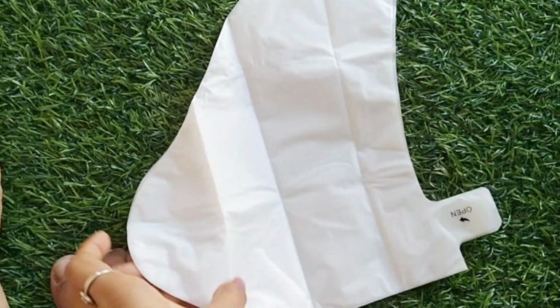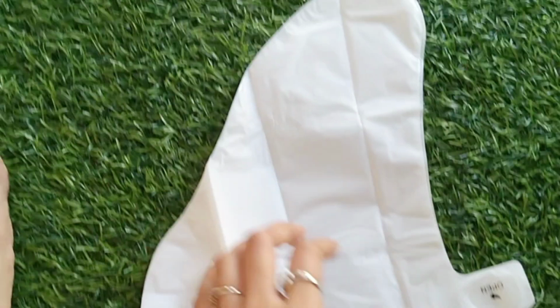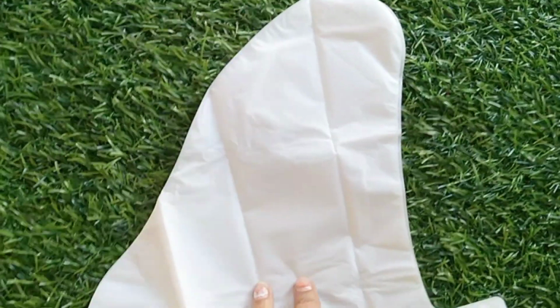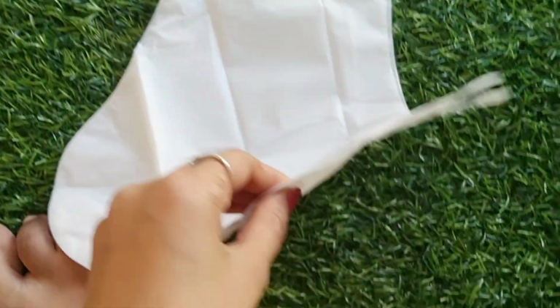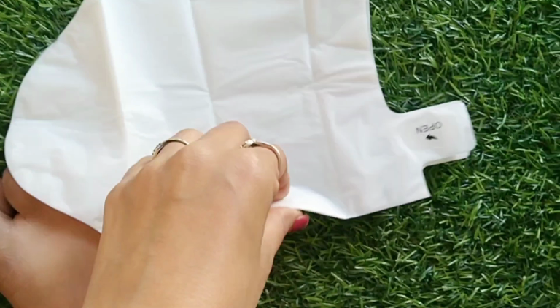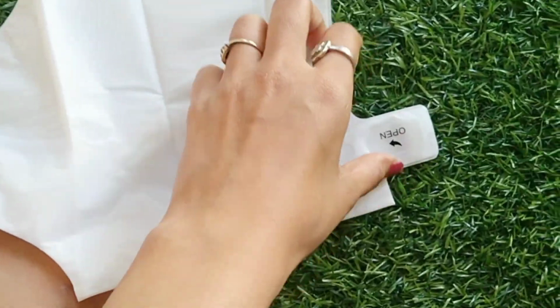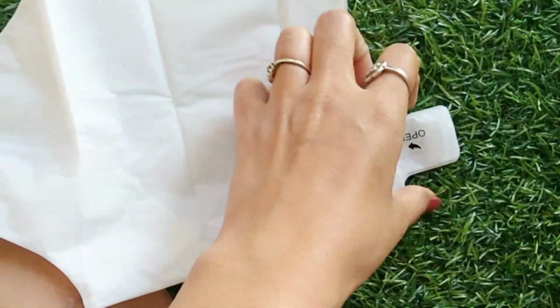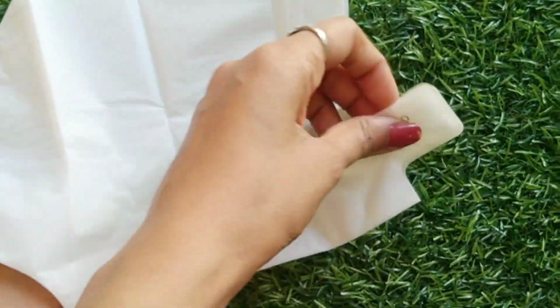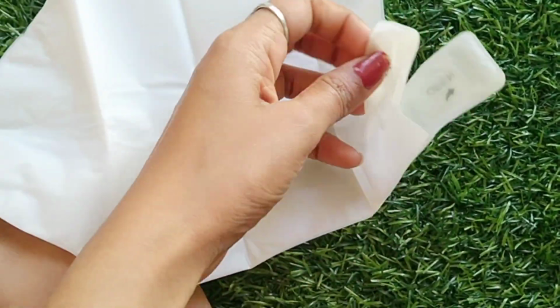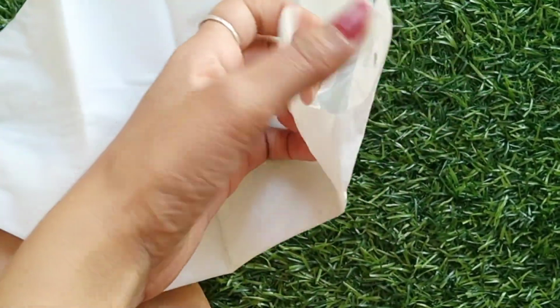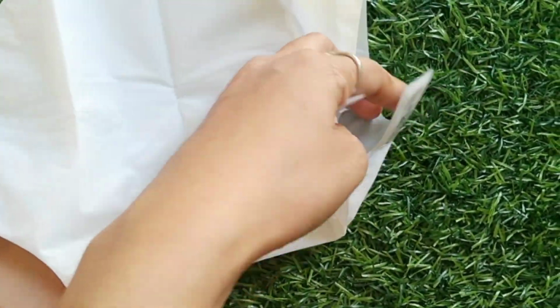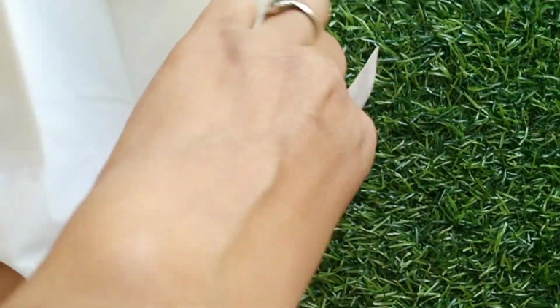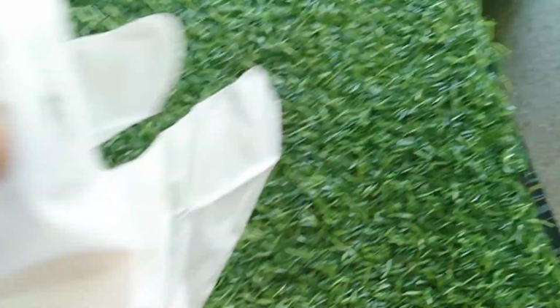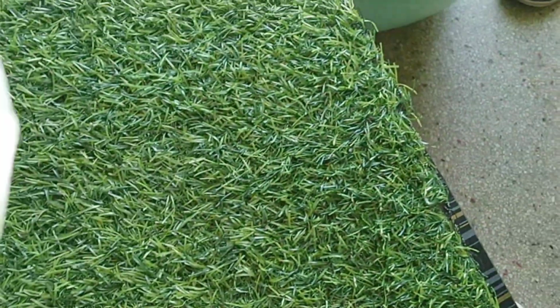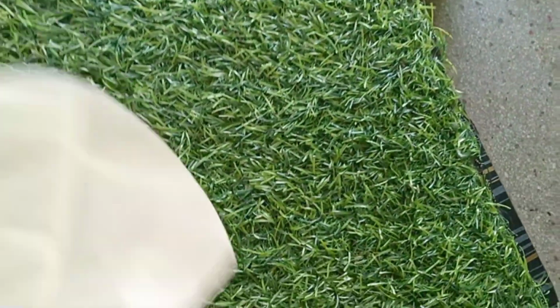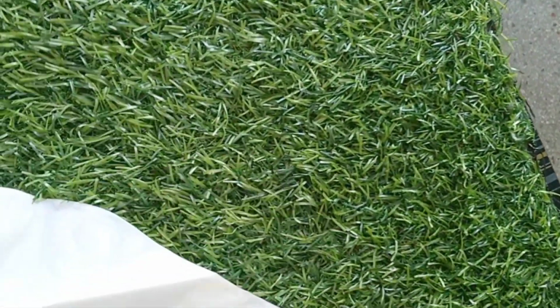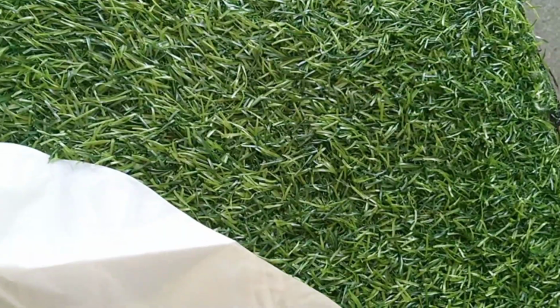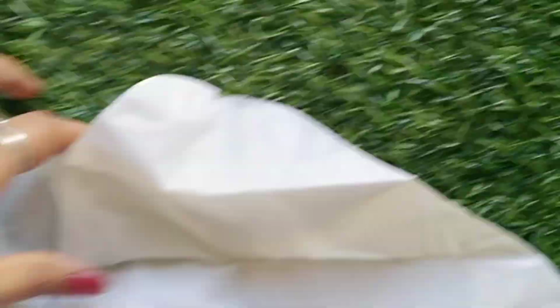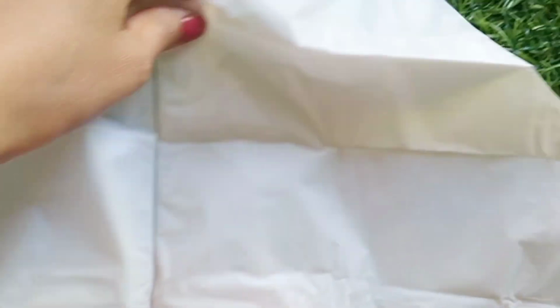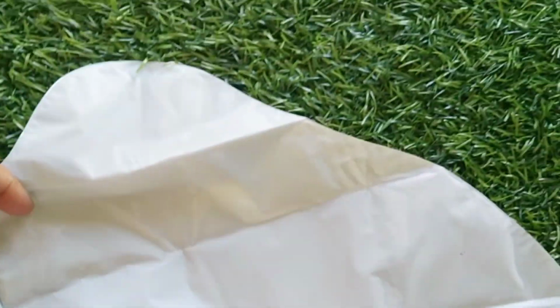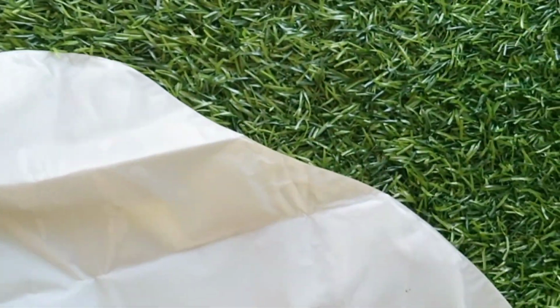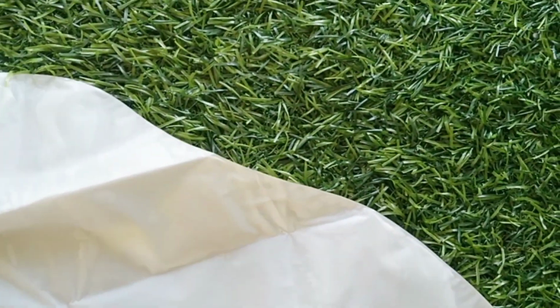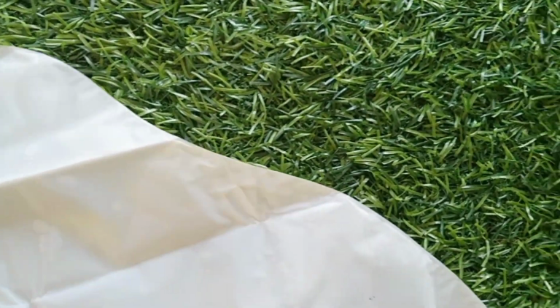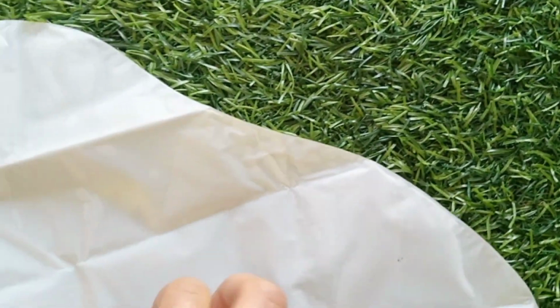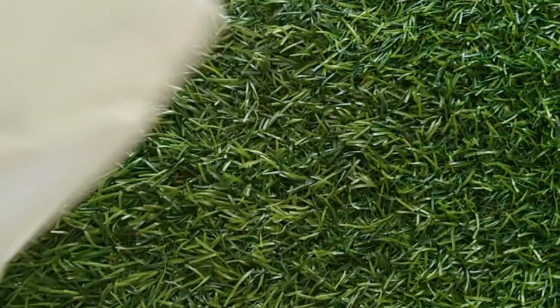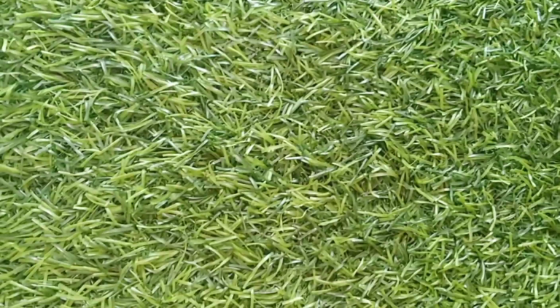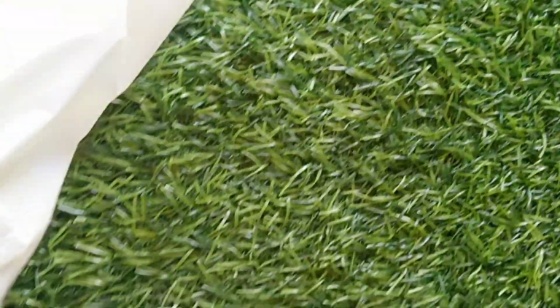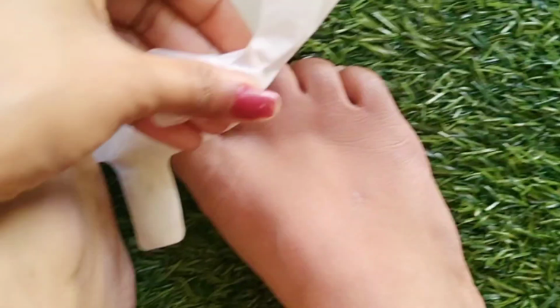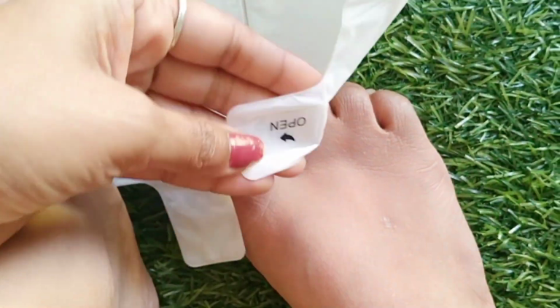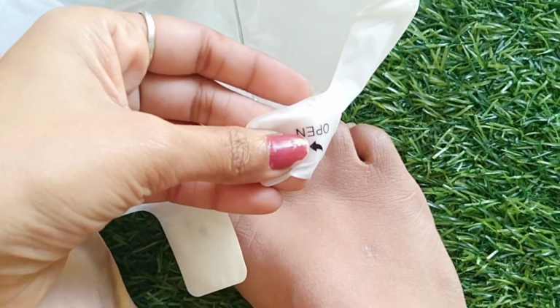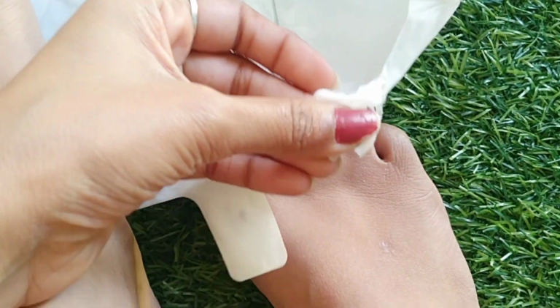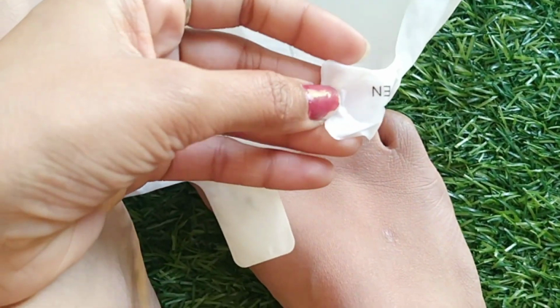After scrubbing, I have brought out this foot mask. I don't know the brand's name because I had taken it a long time ago. Today I finally got time to use it.